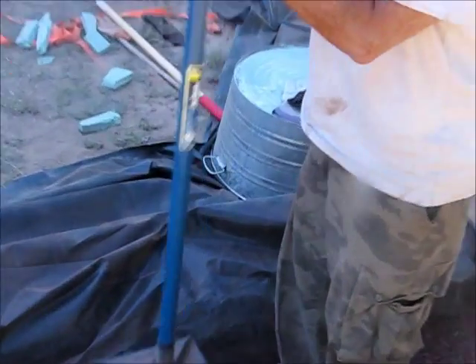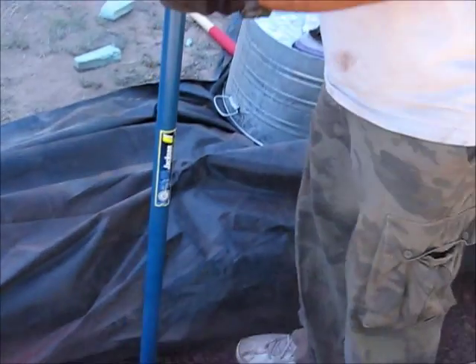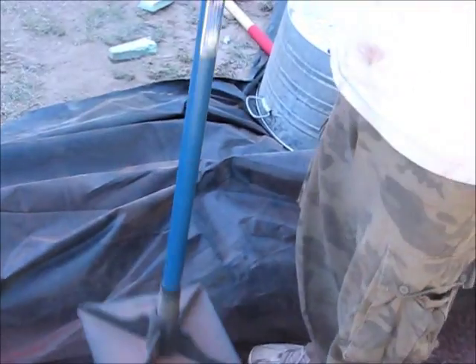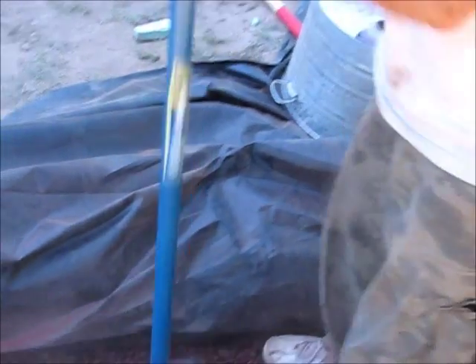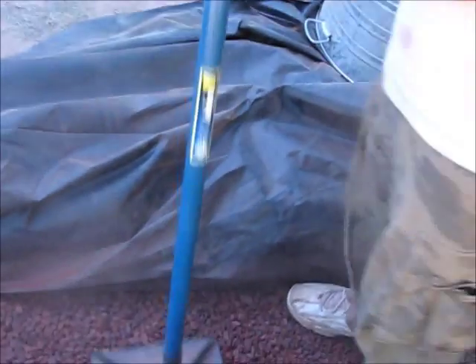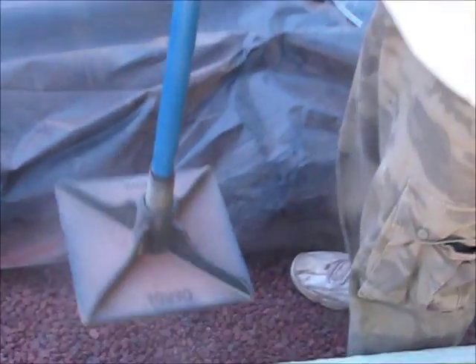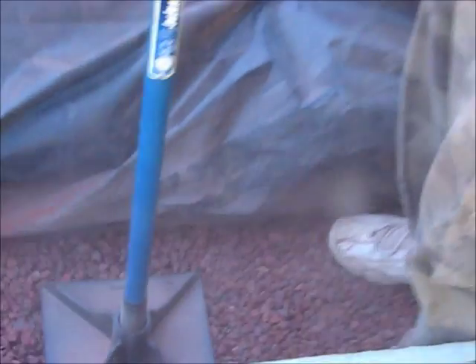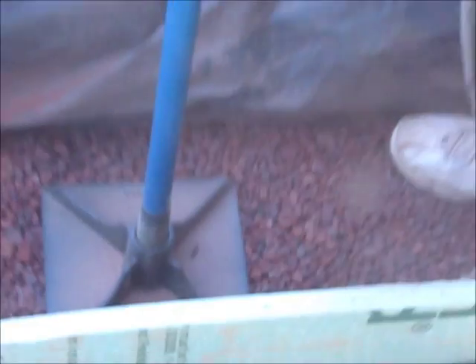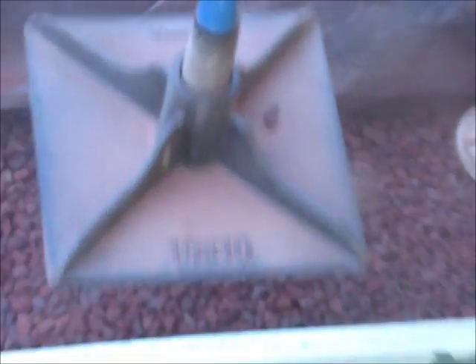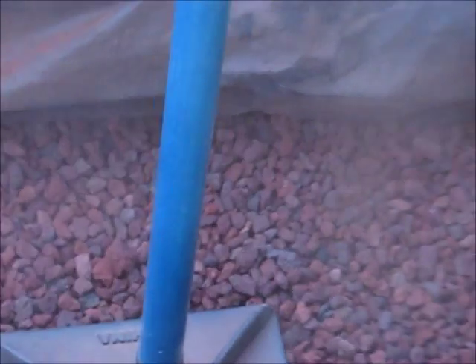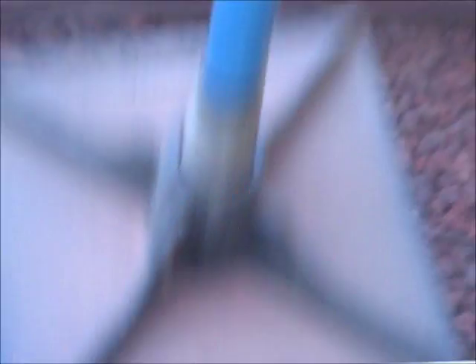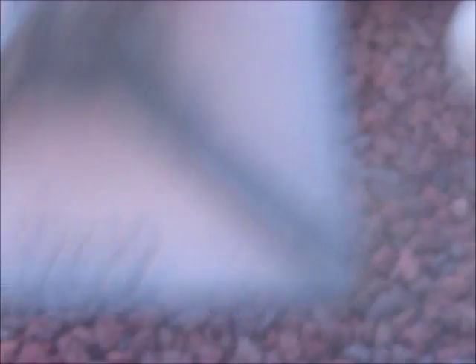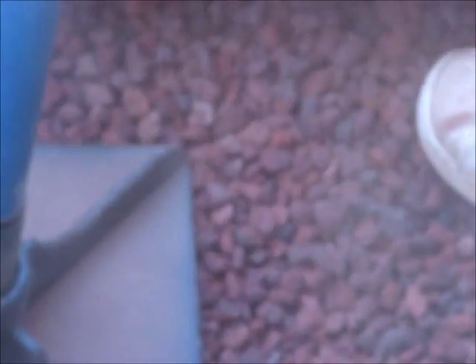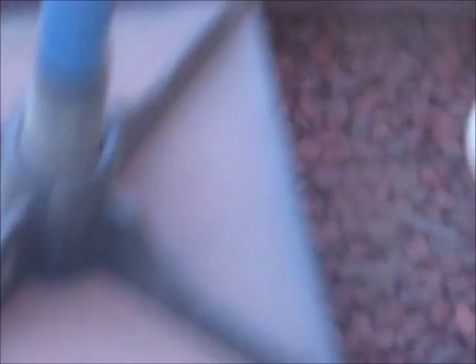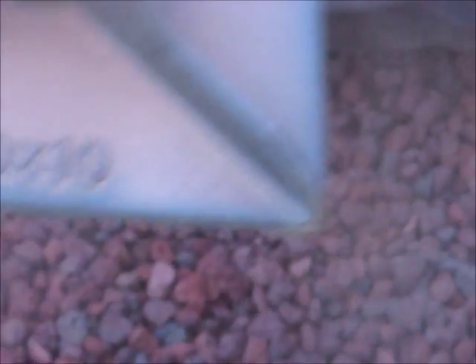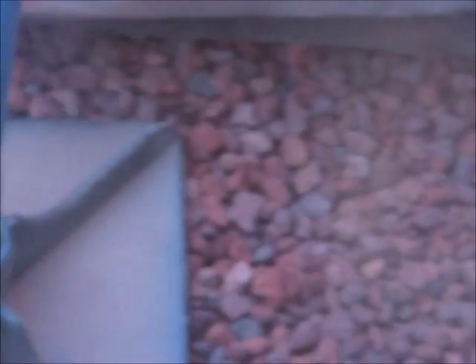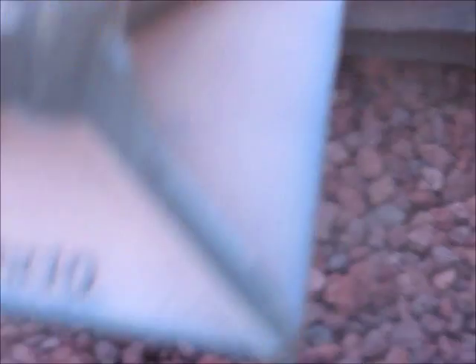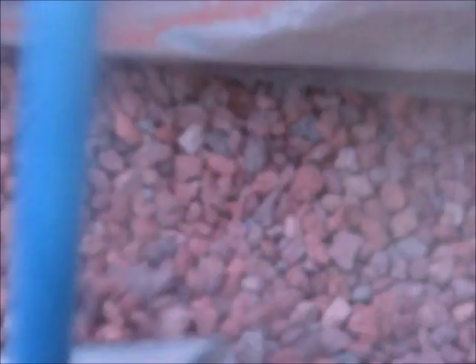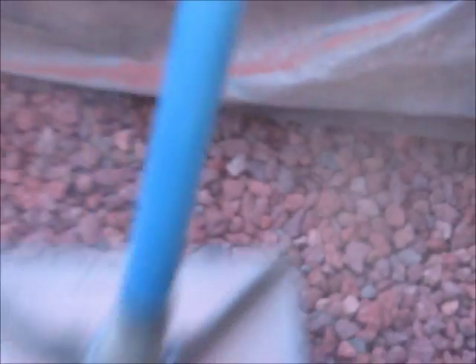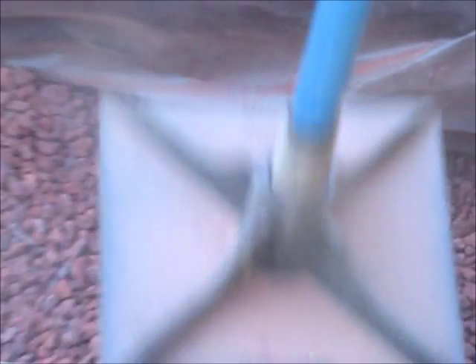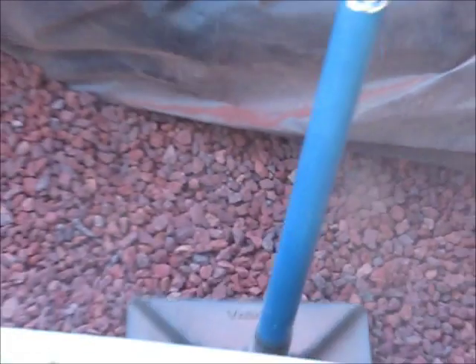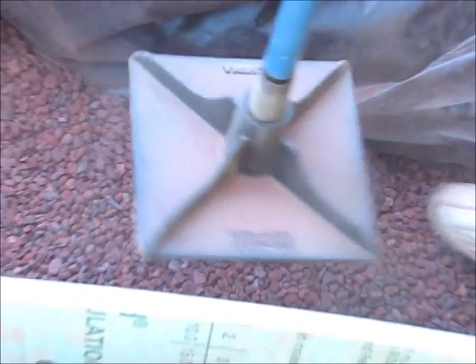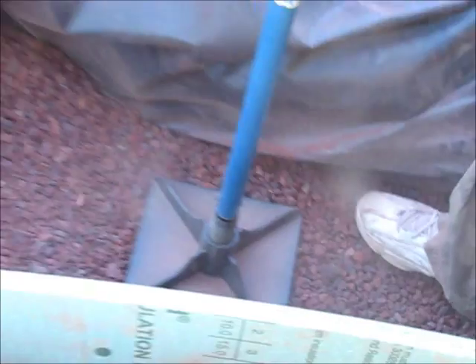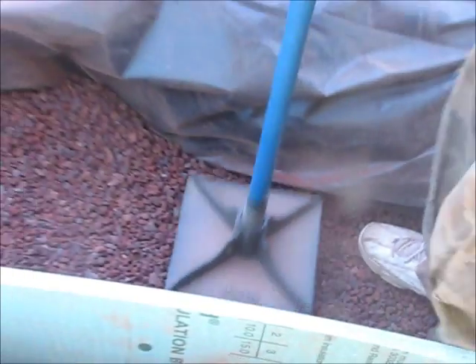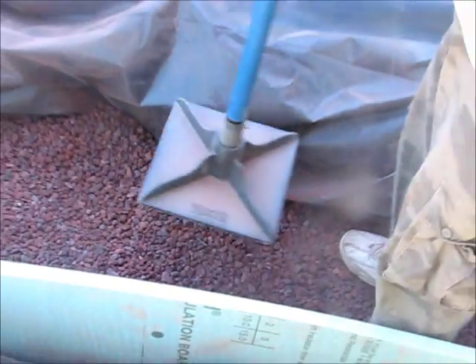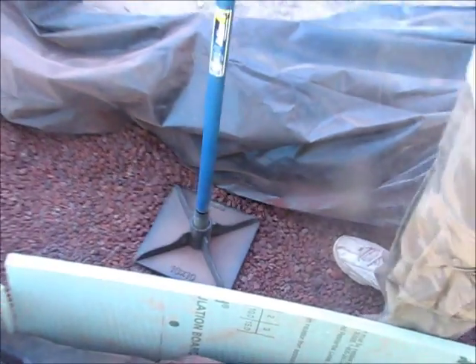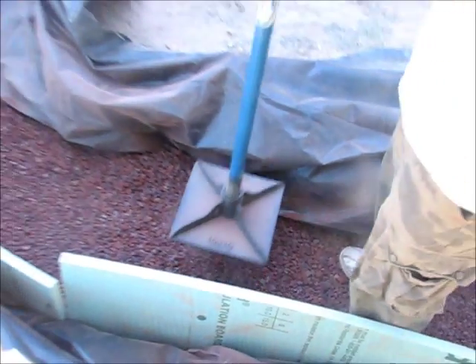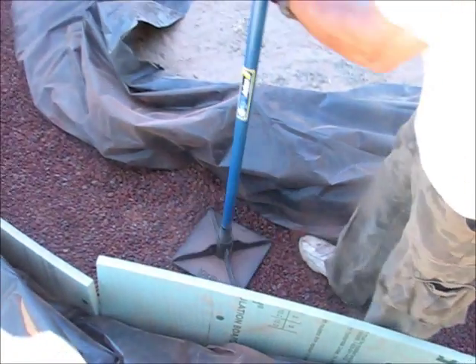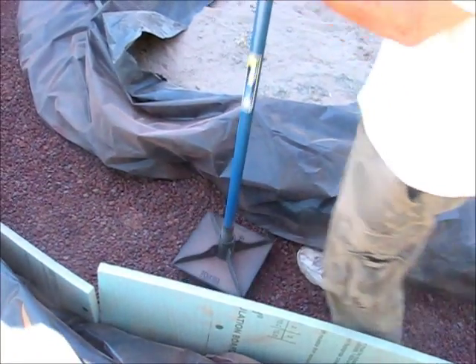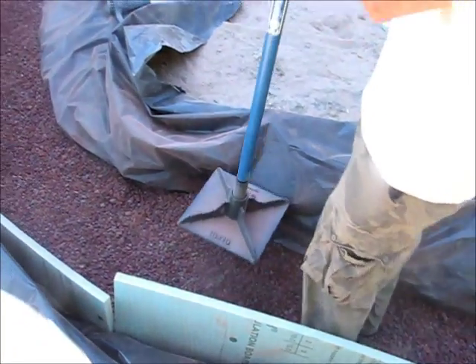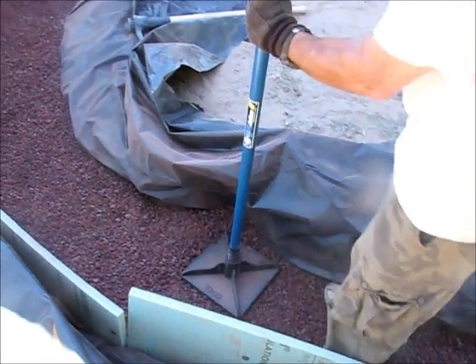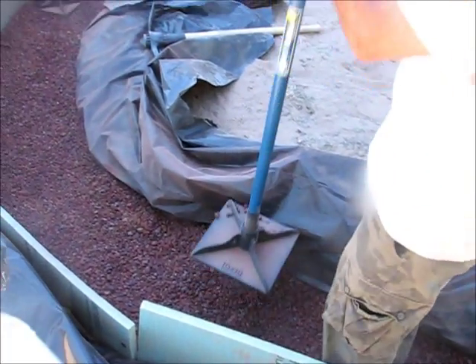On top of that, while we are still in the trench, we are going to start laying bags, so the bags will be sitting in the first layer with scurria in them.